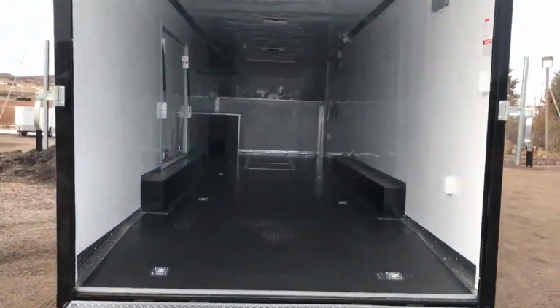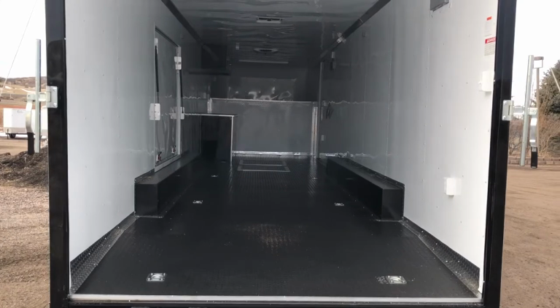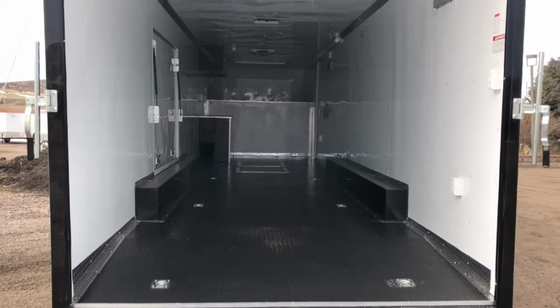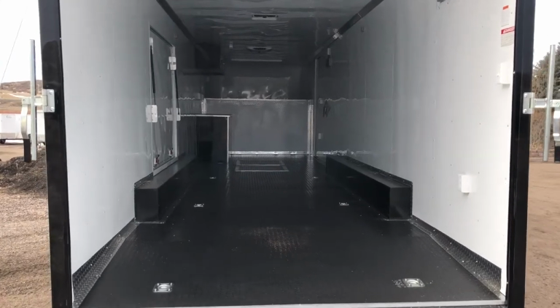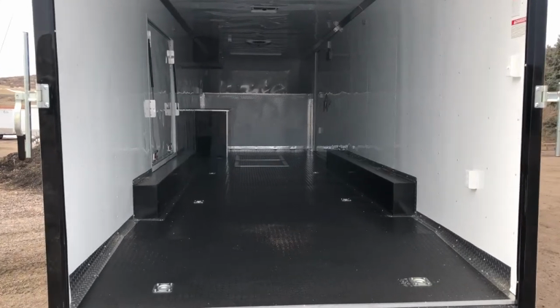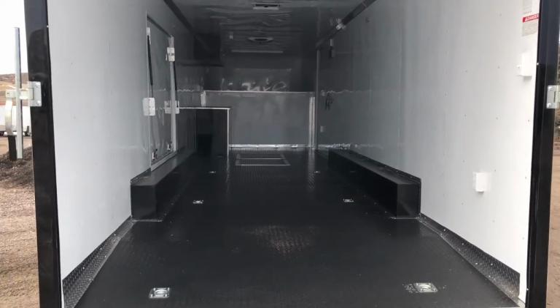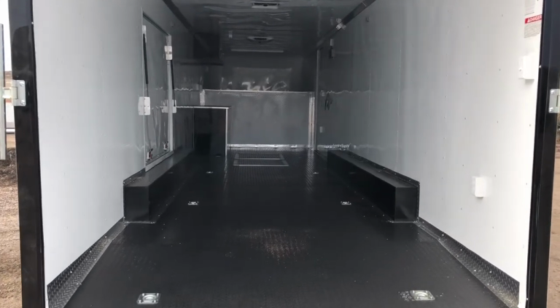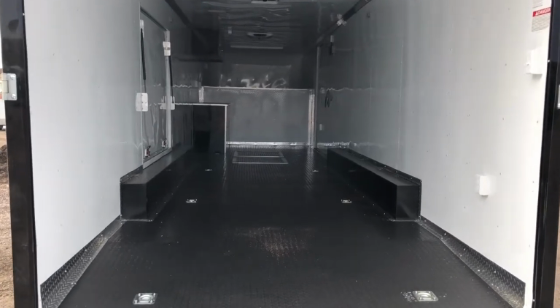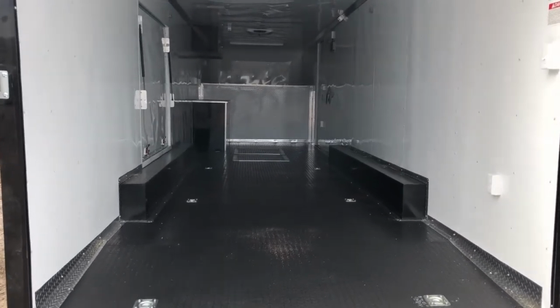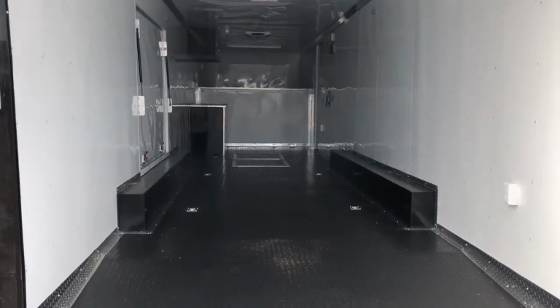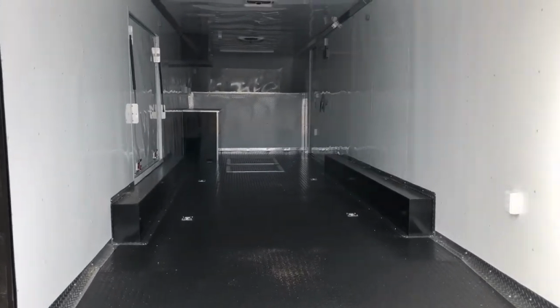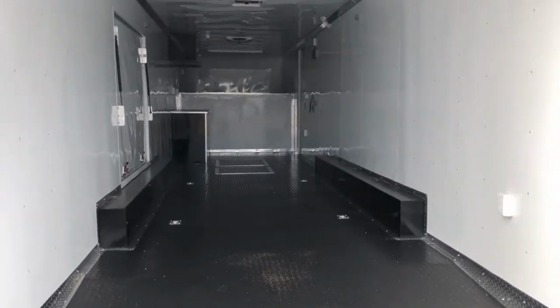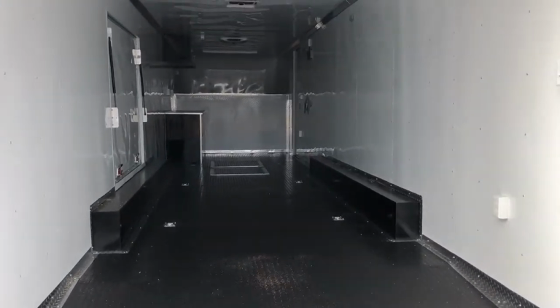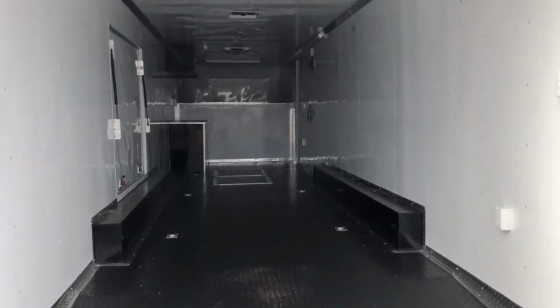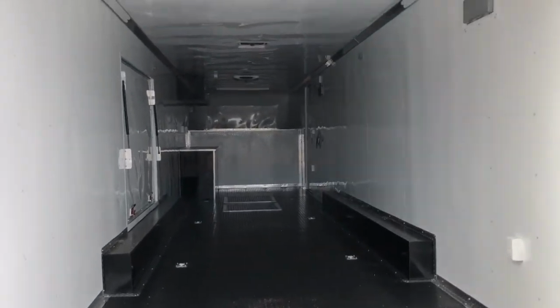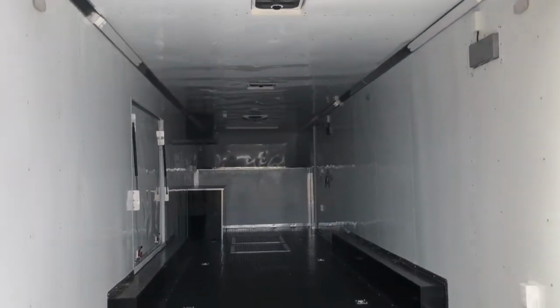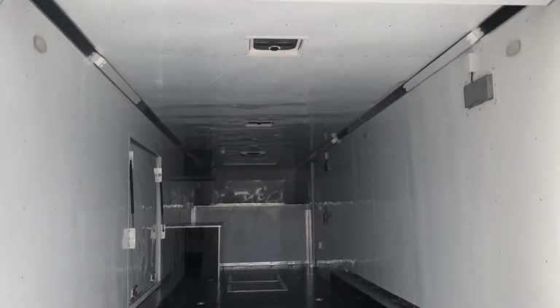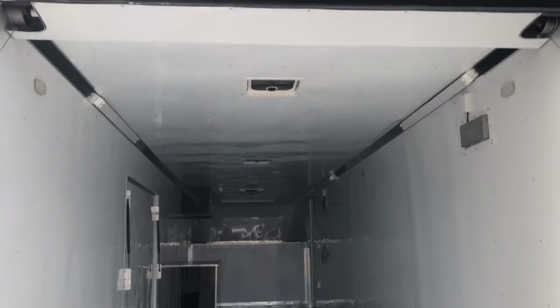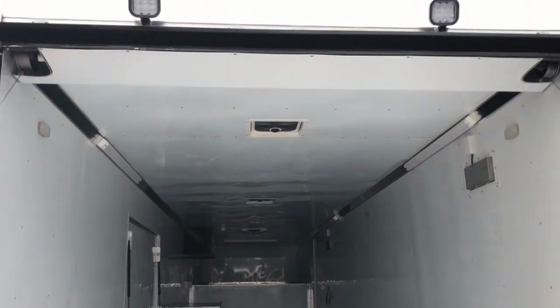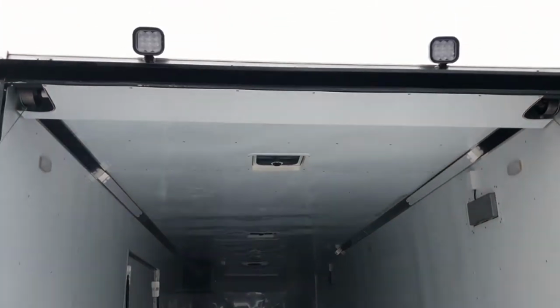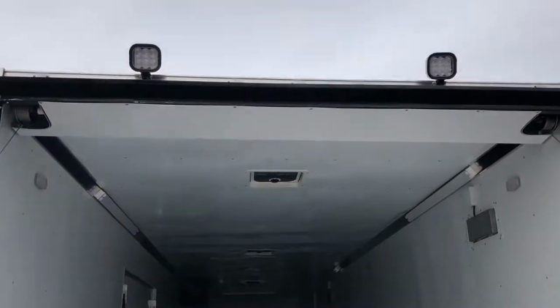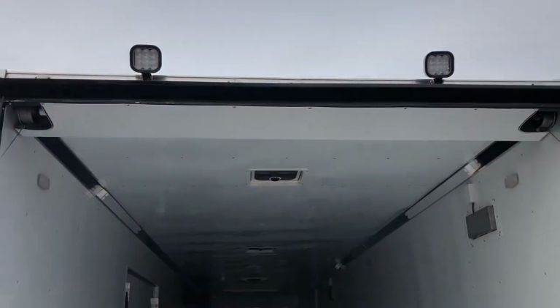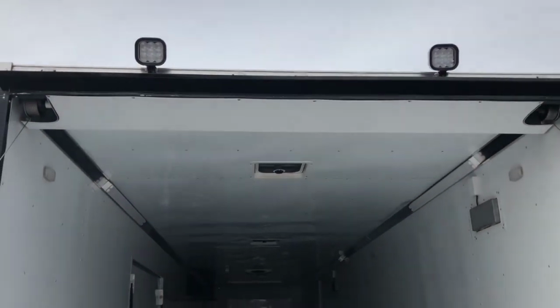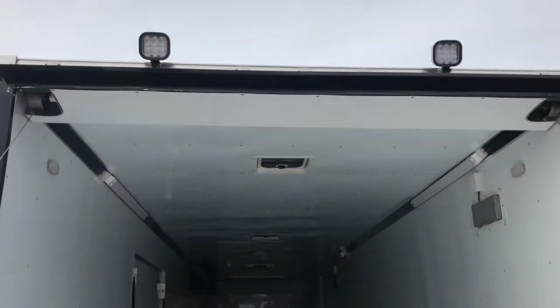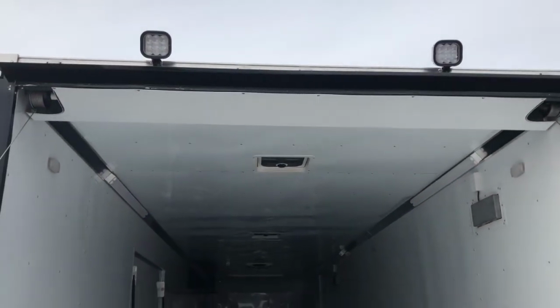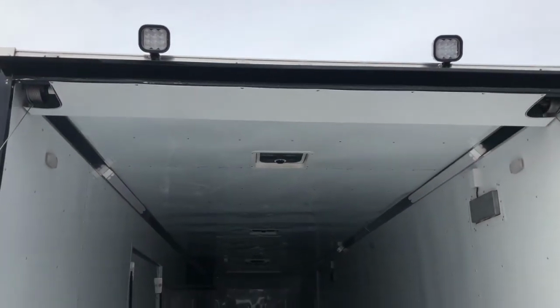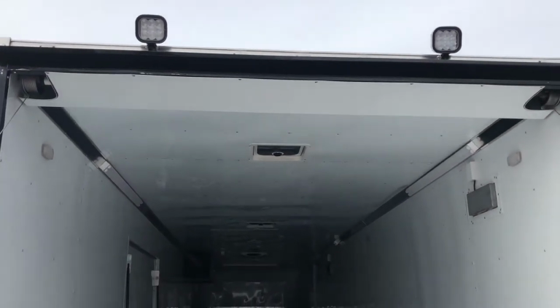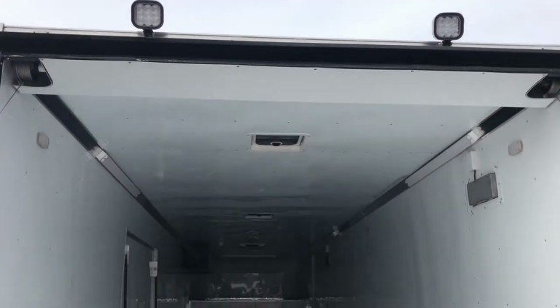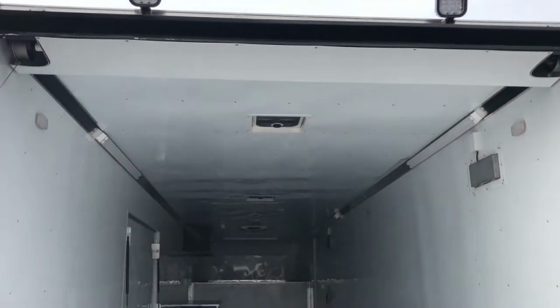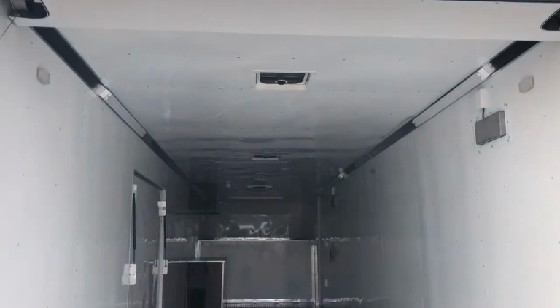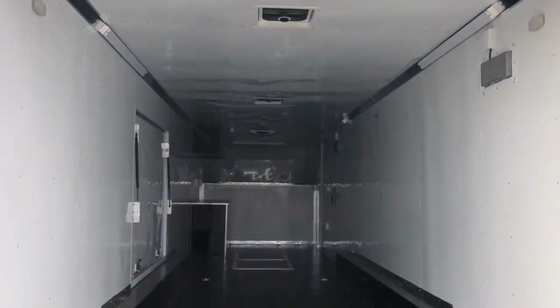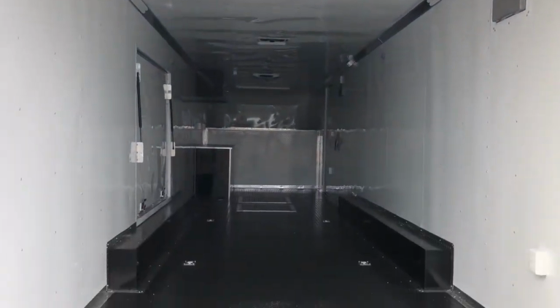Seven foot six inch interior height in this unit, so you'll have about a 7'3 rear door opening. You also have a couple of load lights right here as well, so great exterior lighting with this unit.